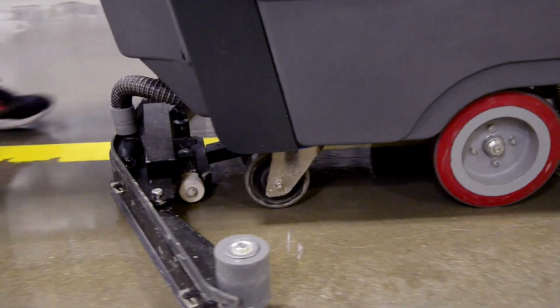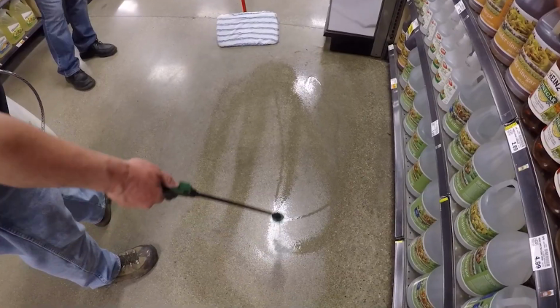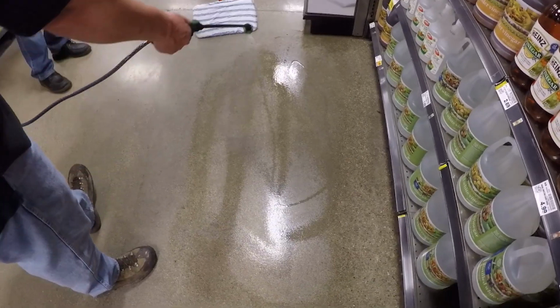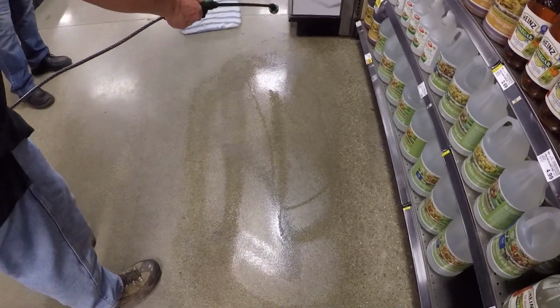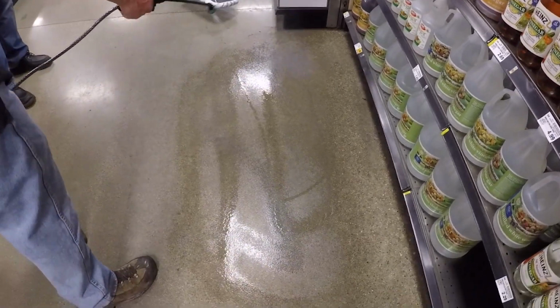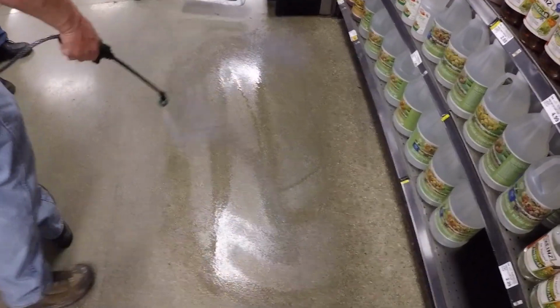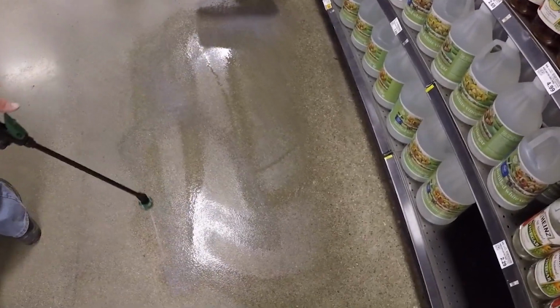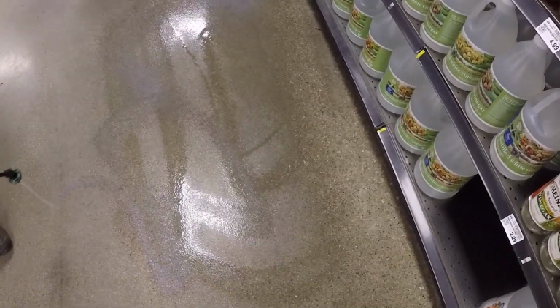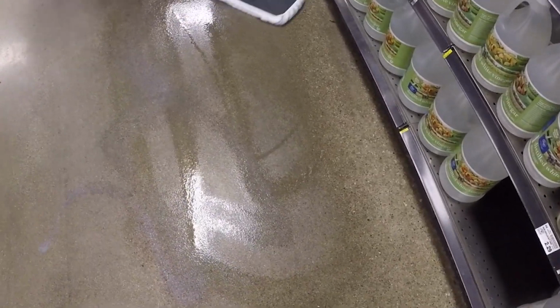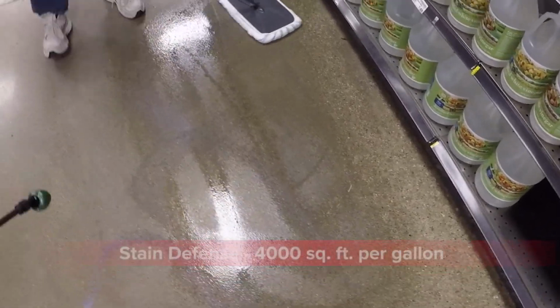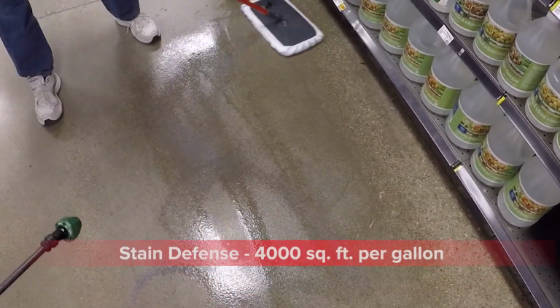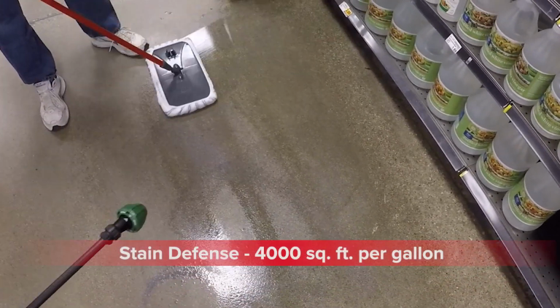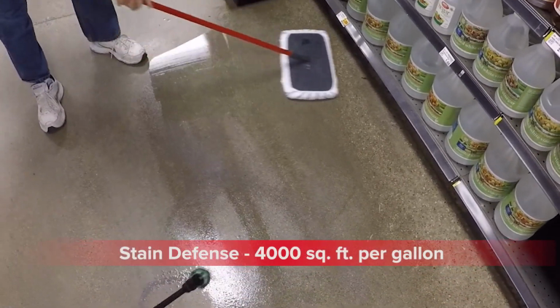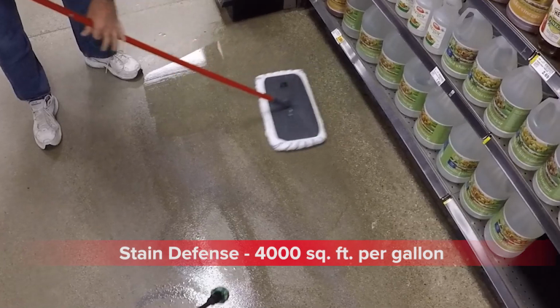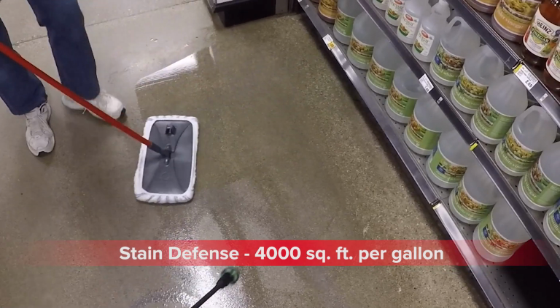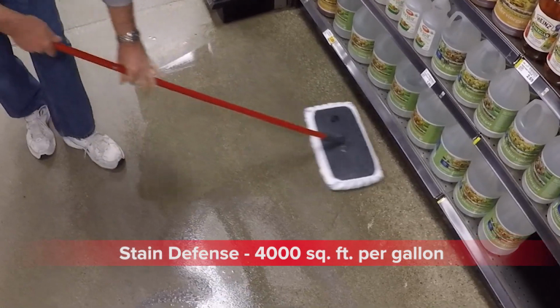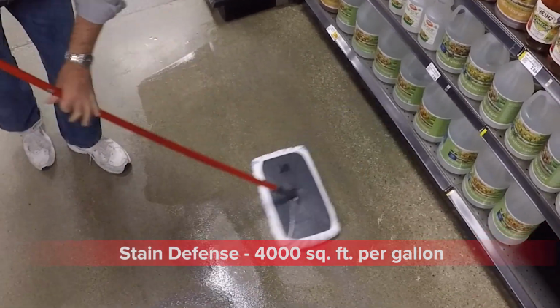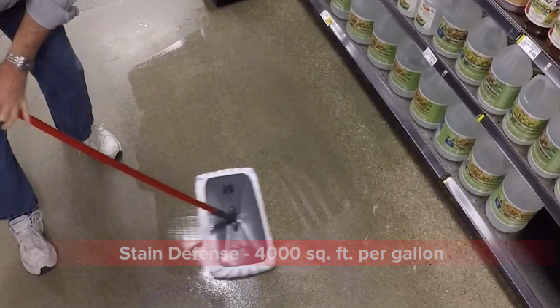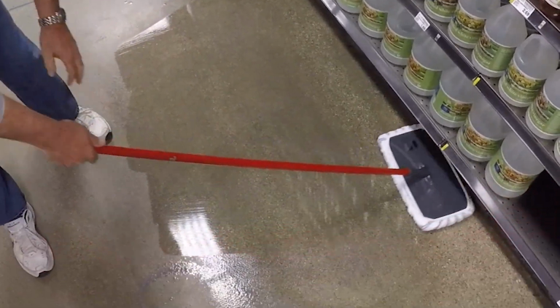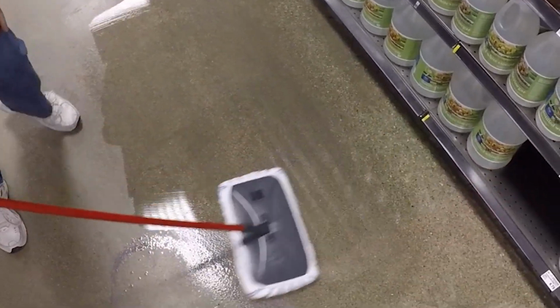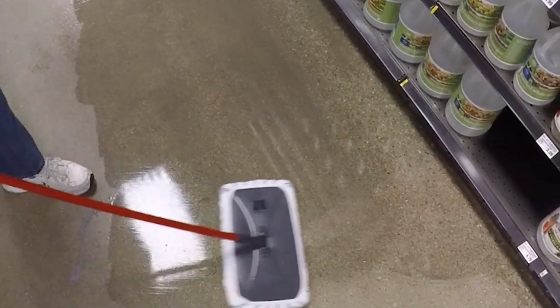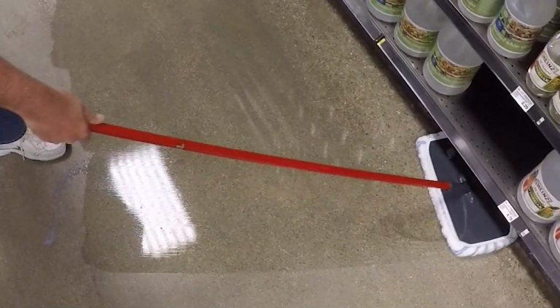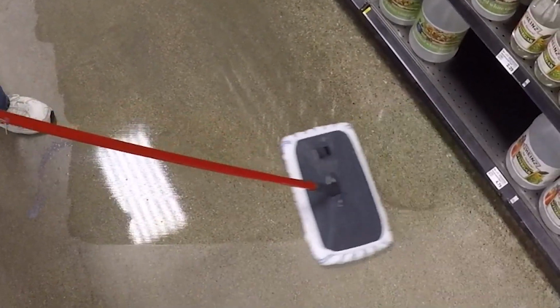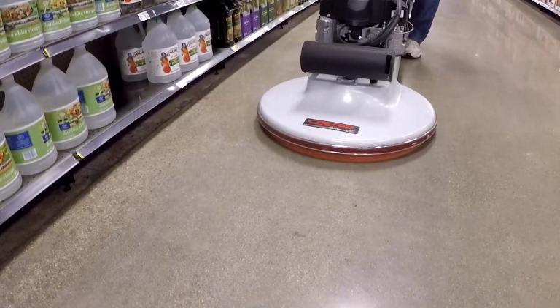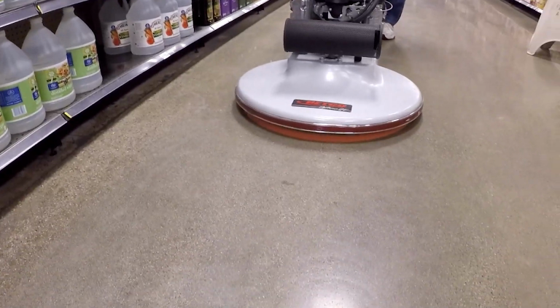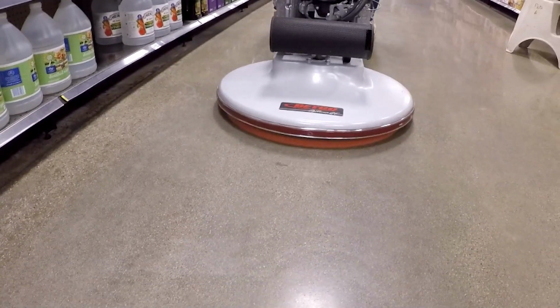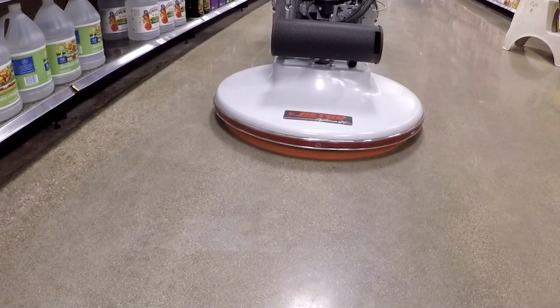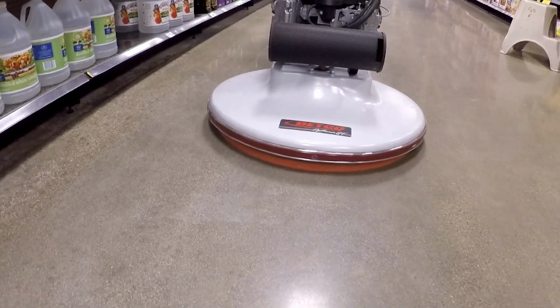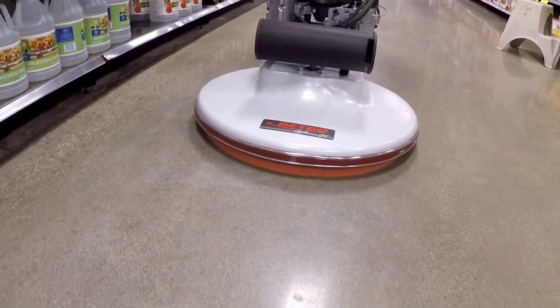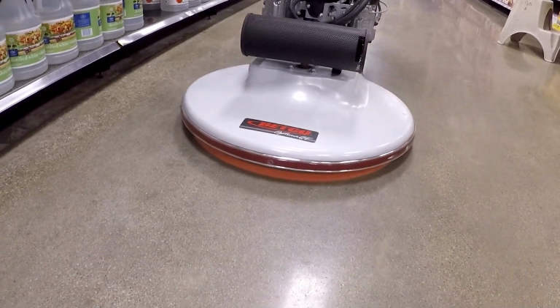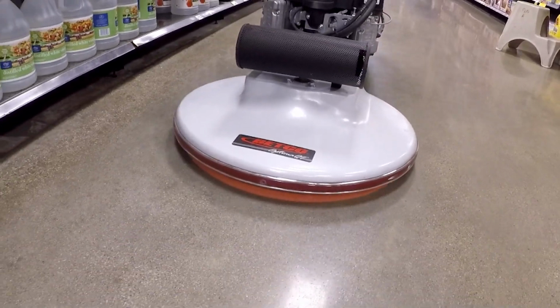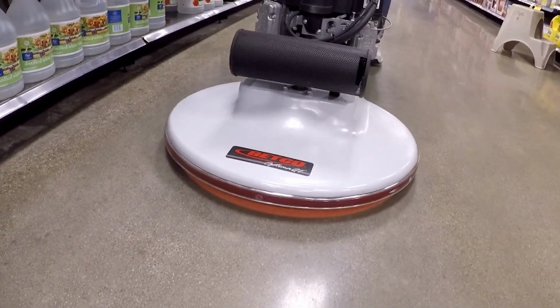Apply new and improved Crete Rx Stain Defense with a gallon sprayer and microfiber mop at 4,000 square feet per gallon, and allow to dry for 45 minutes. Burnish with a propane burnisher and Crete Rx SI burnishing pad.